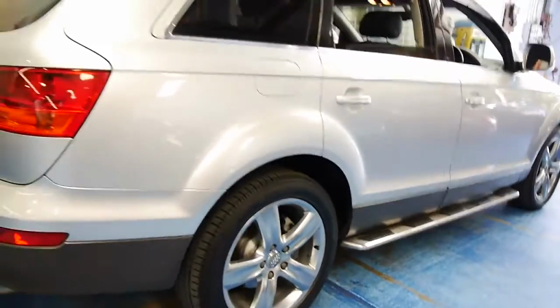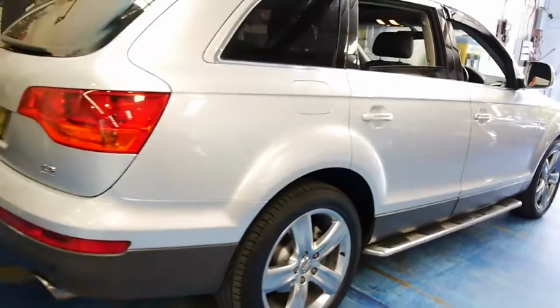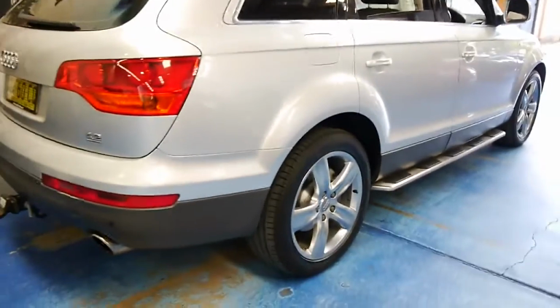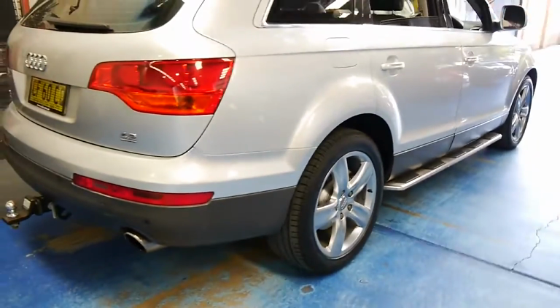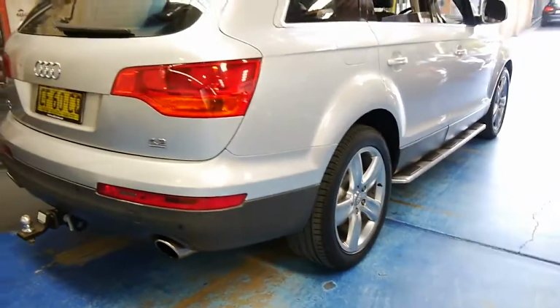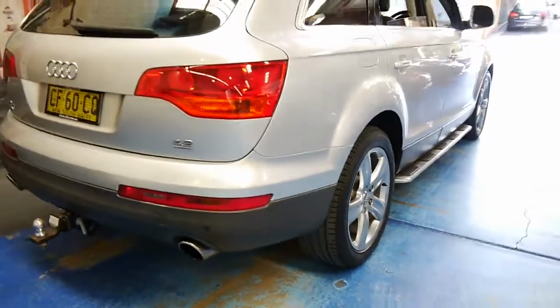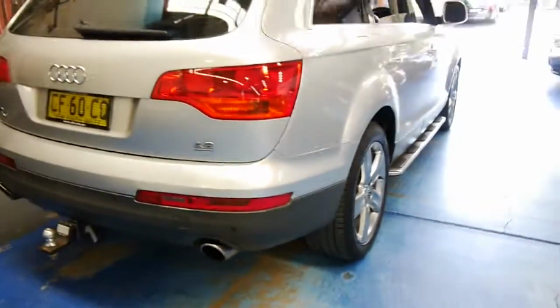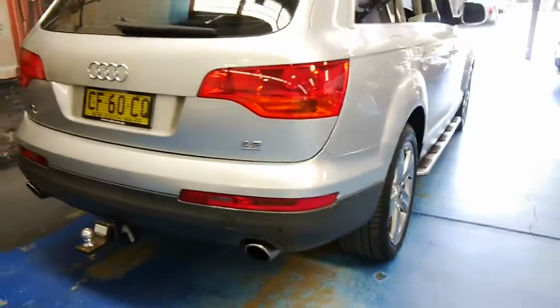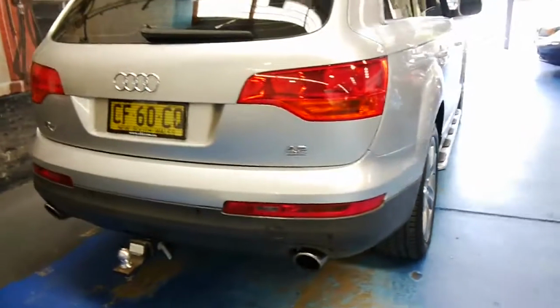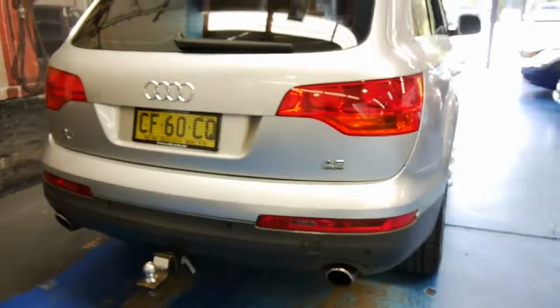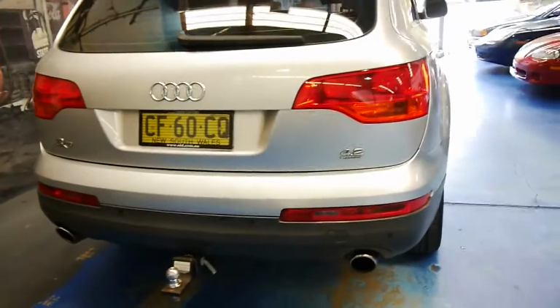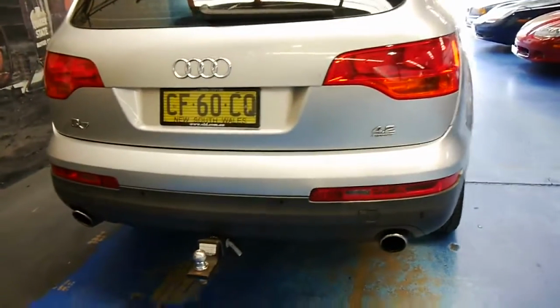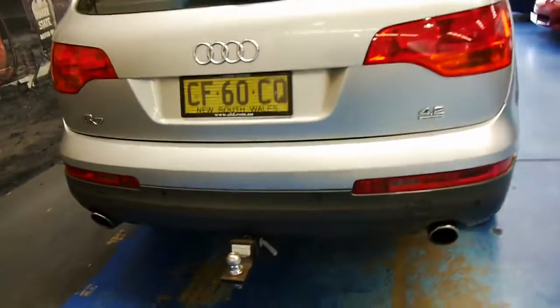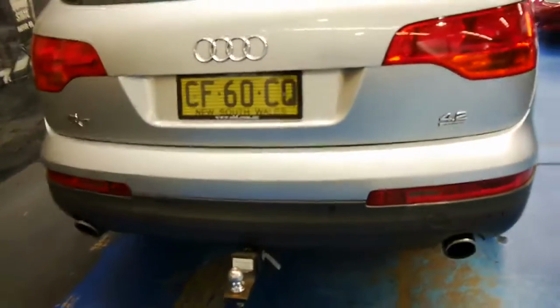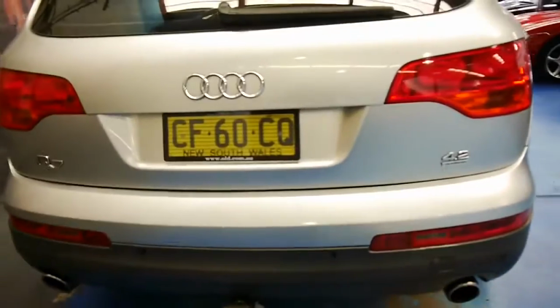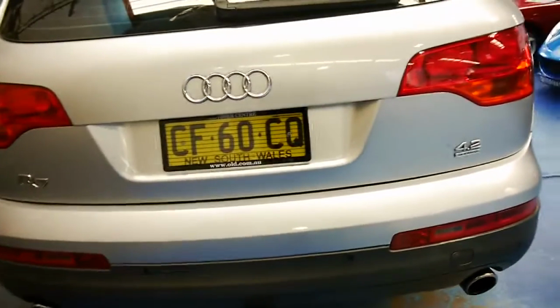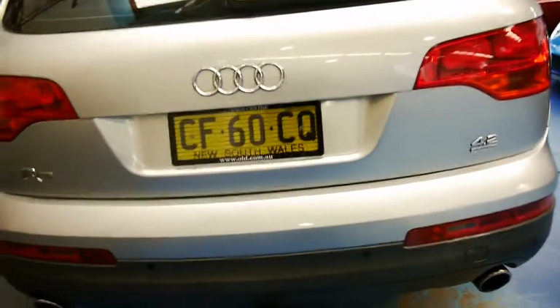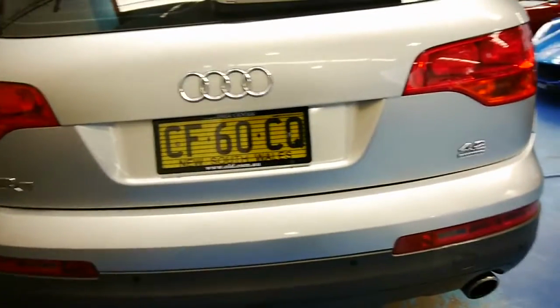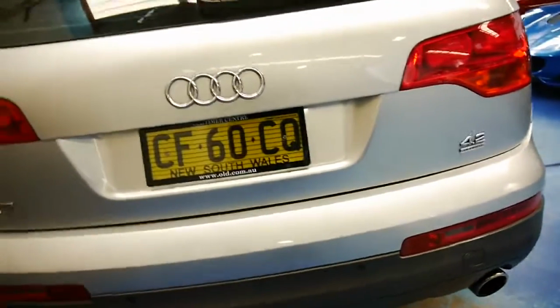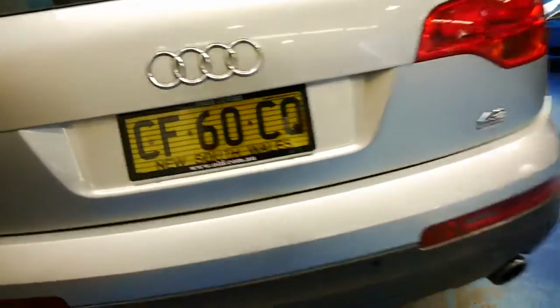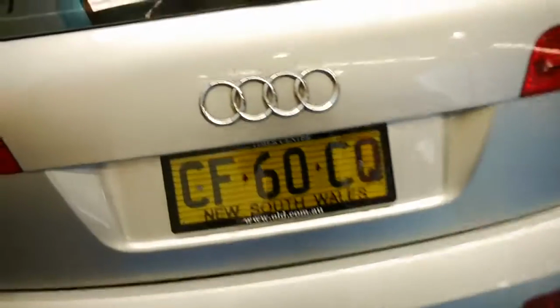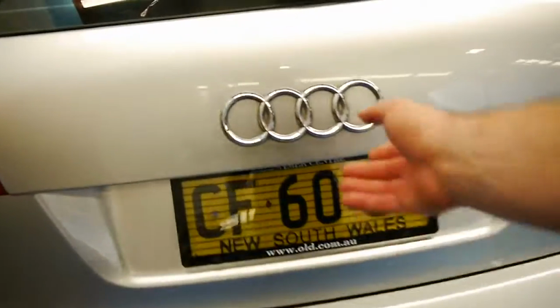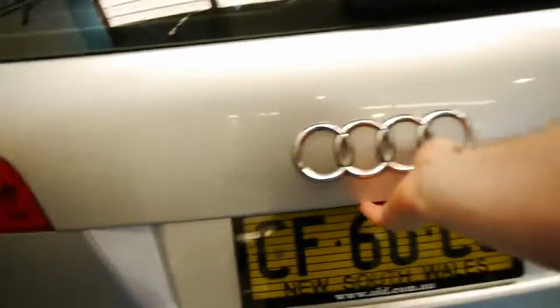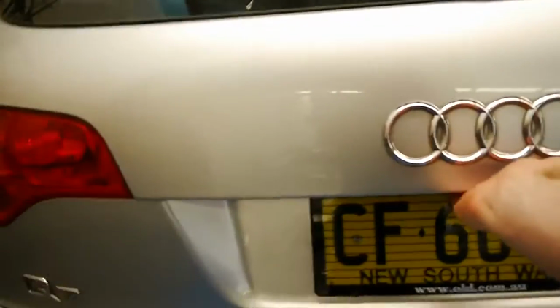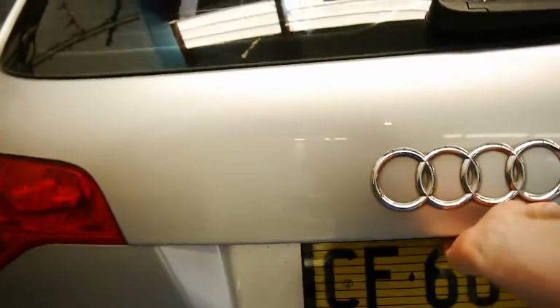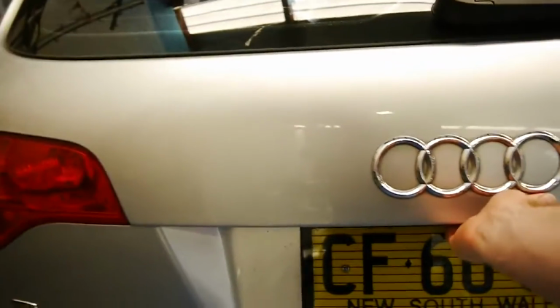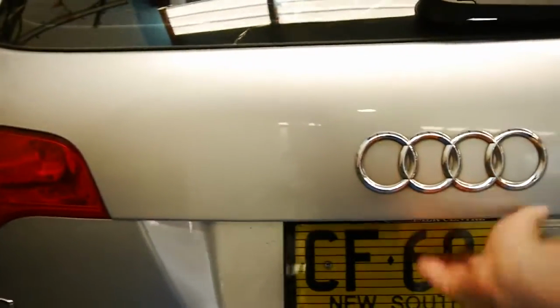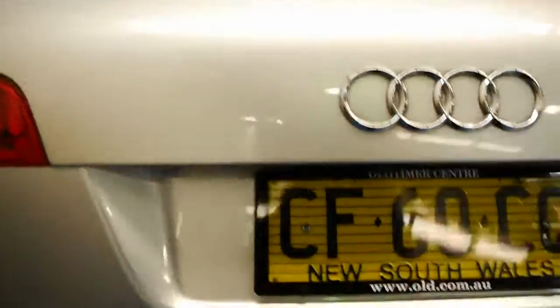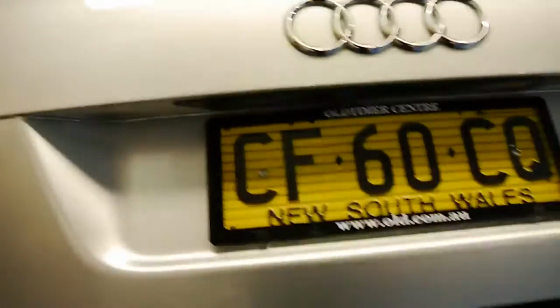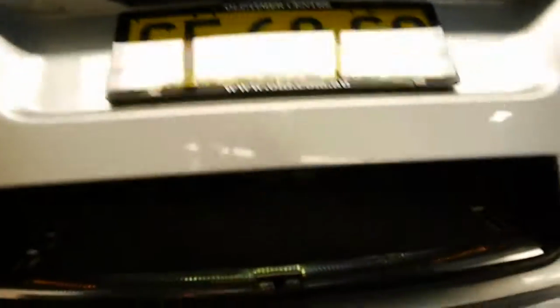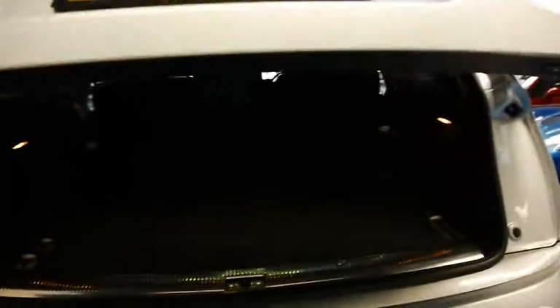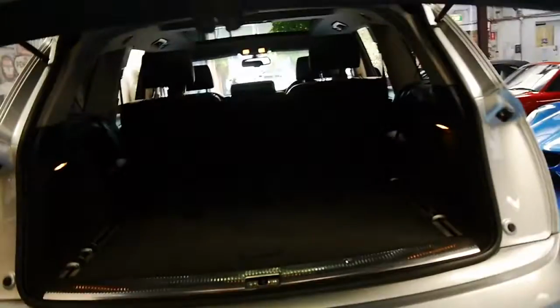It's also got an Audi tow bar and an electric boot. Obviously it's a 4.2 litre V8, and it's a Quattro, like all Q7s. It's got an electric tailgate.